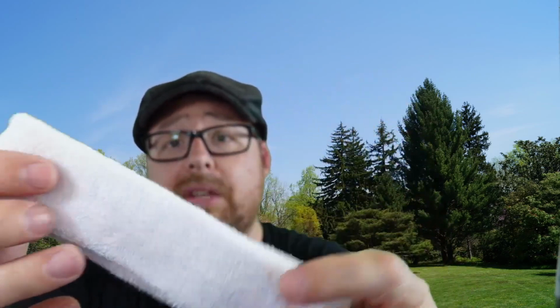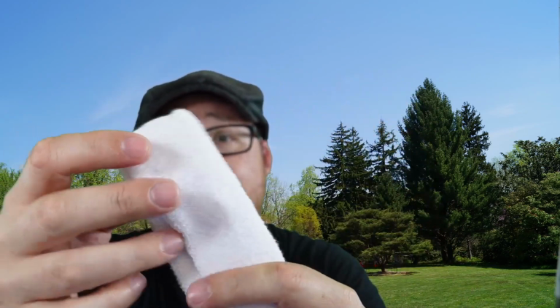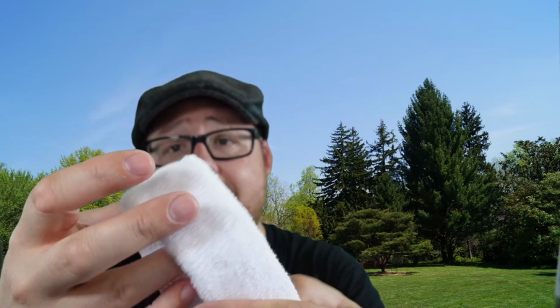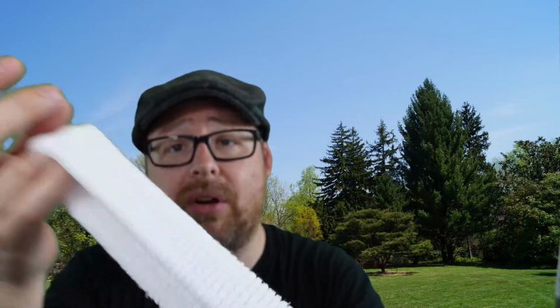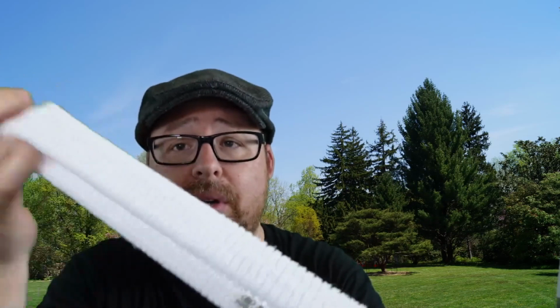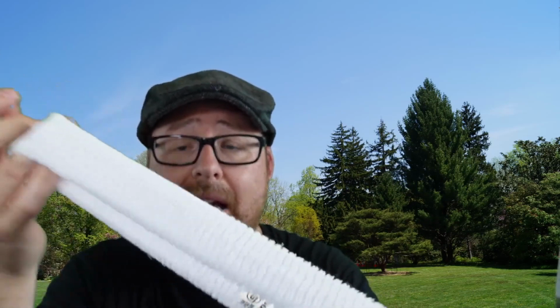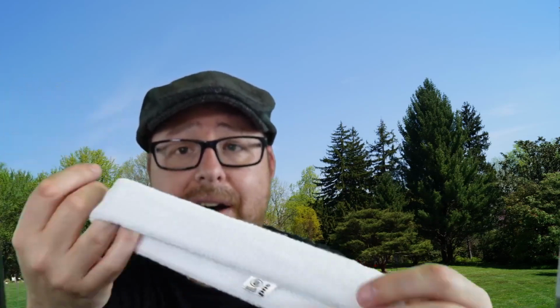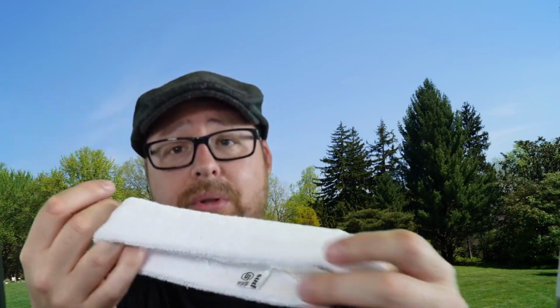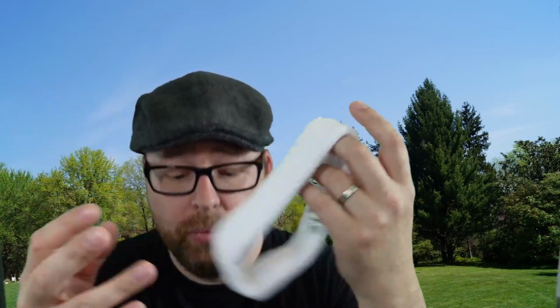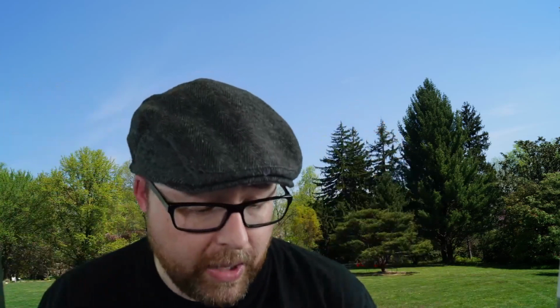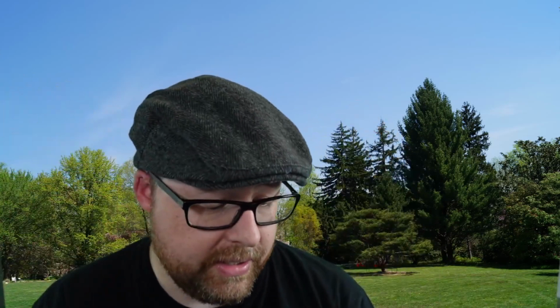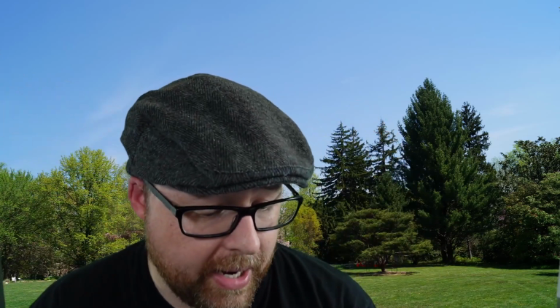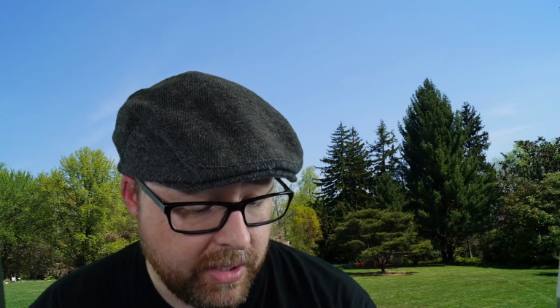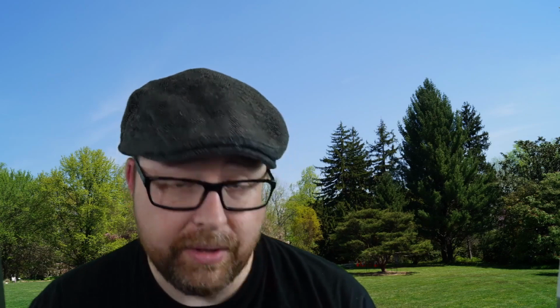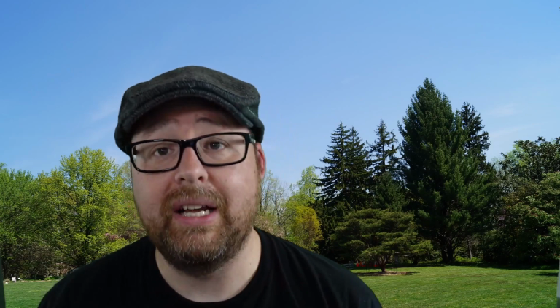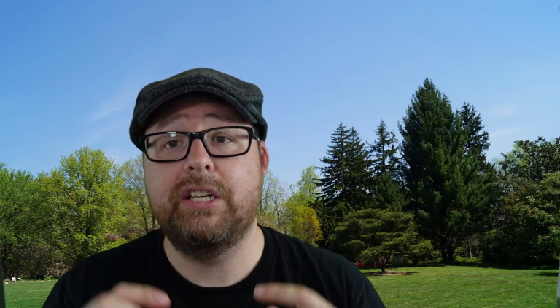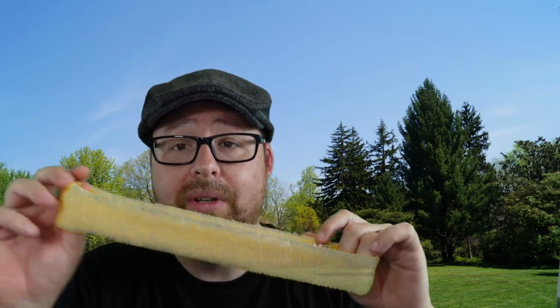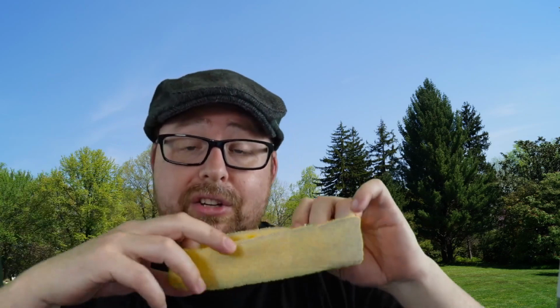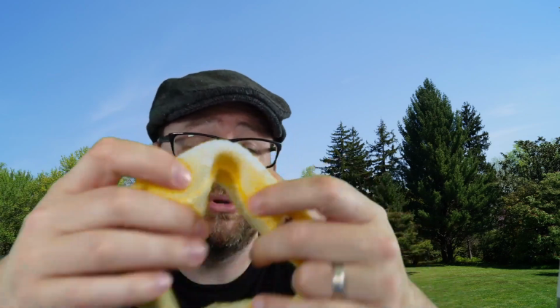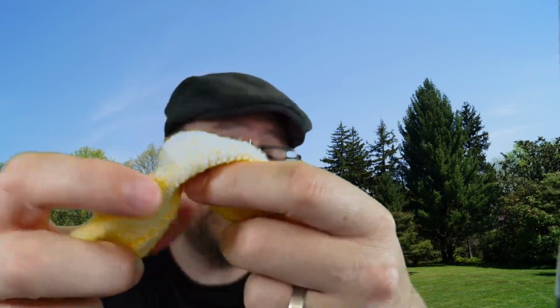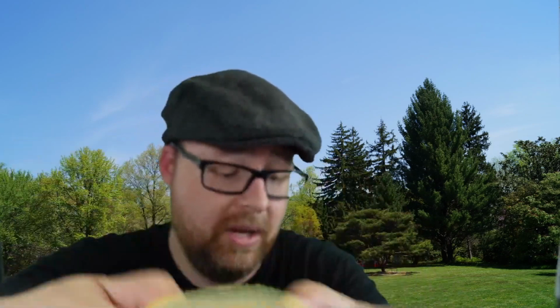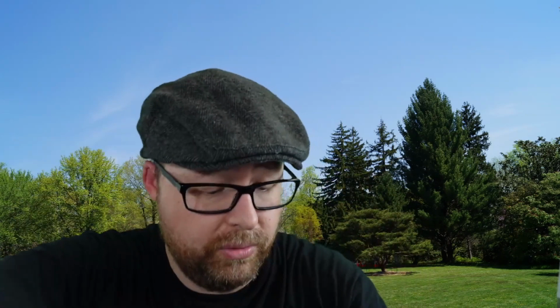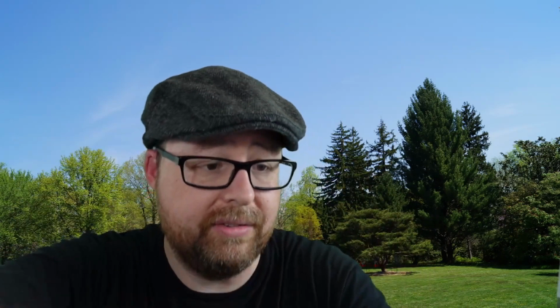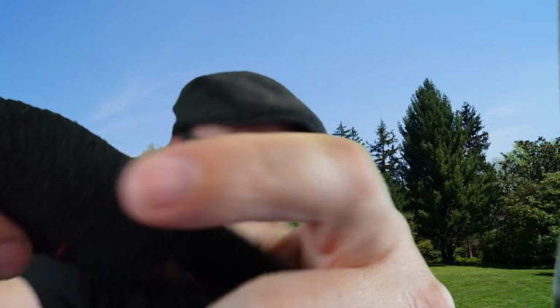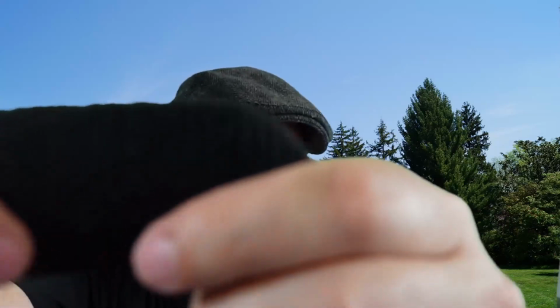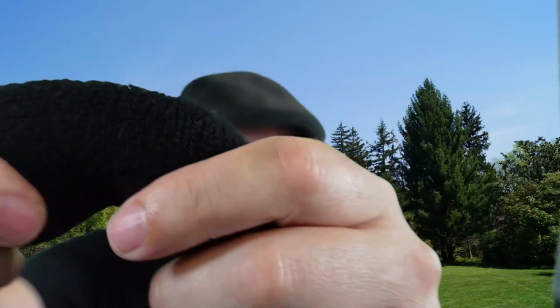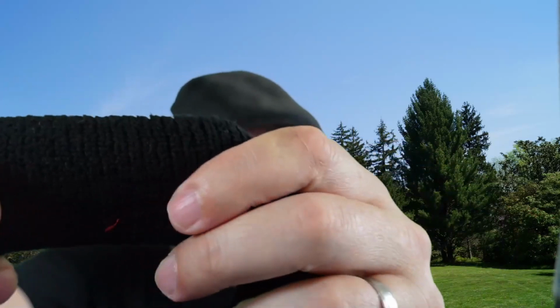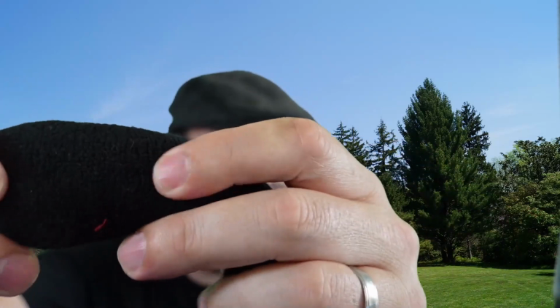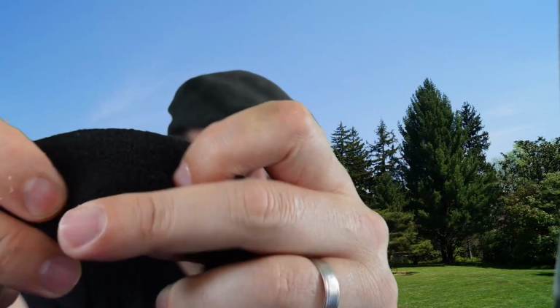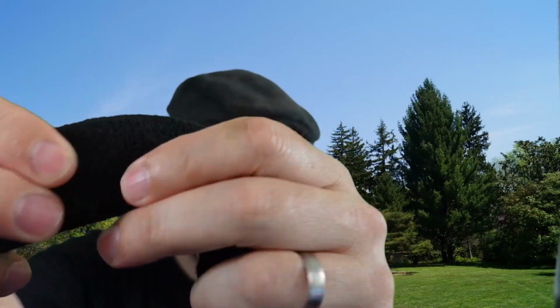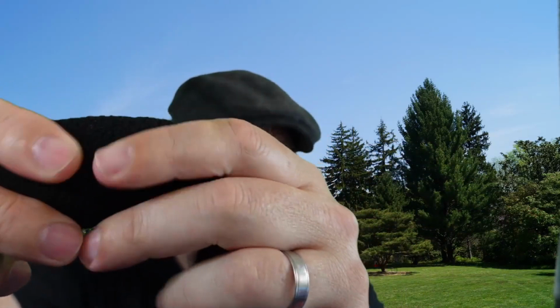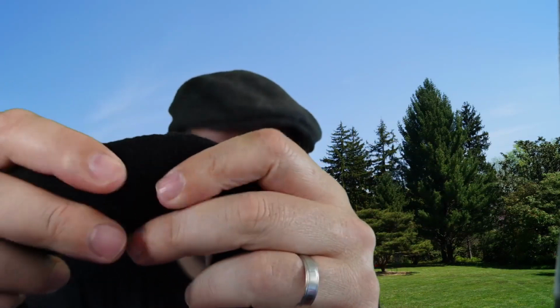They are also very comfortable to wear because they're stretchable and really, really soft. The fabric is very soft to the touch.